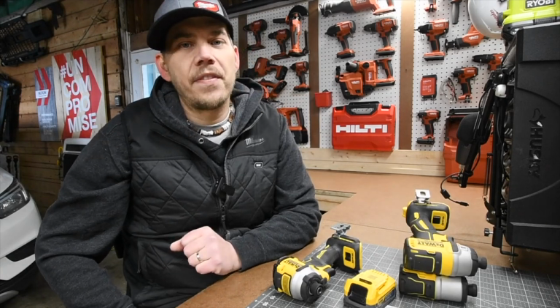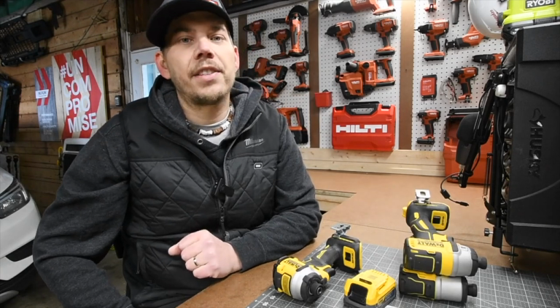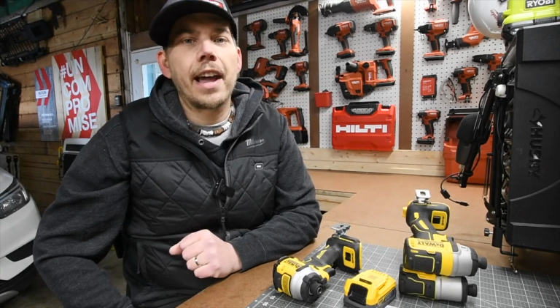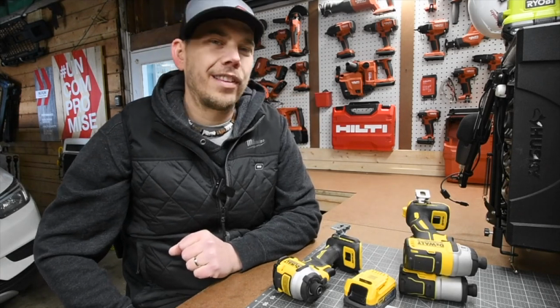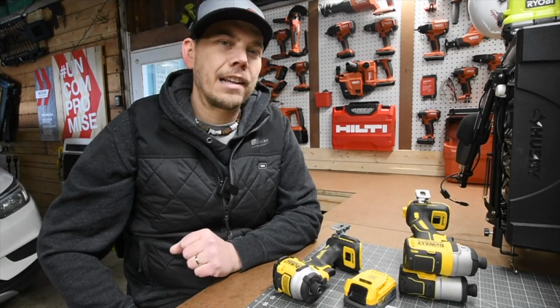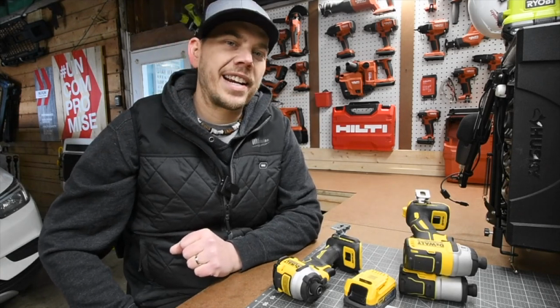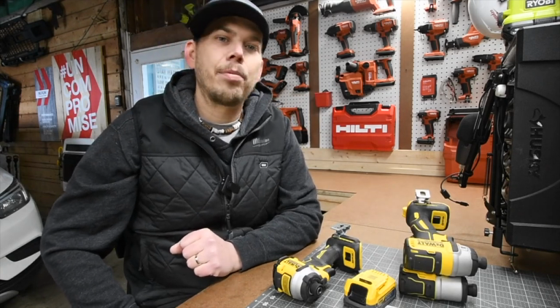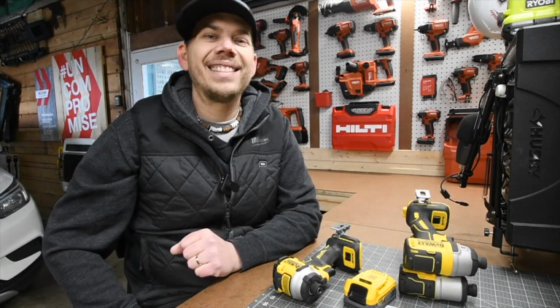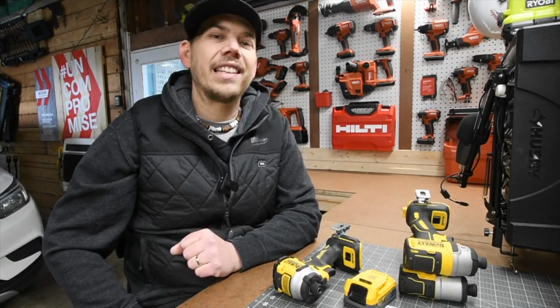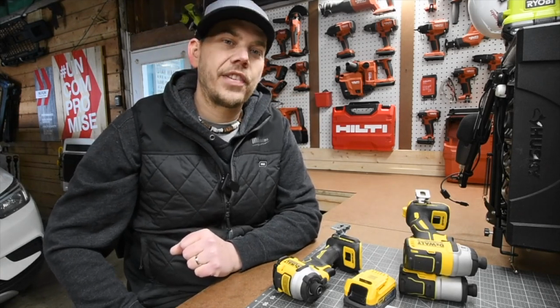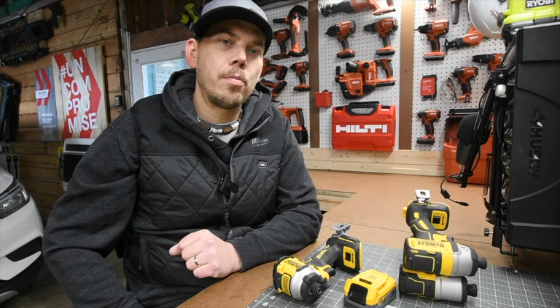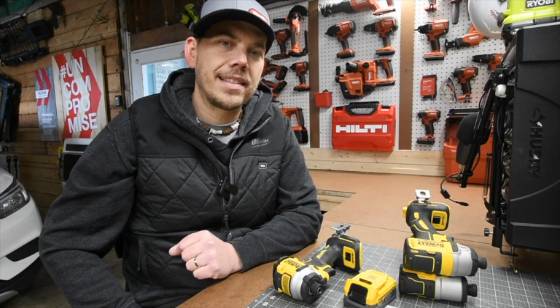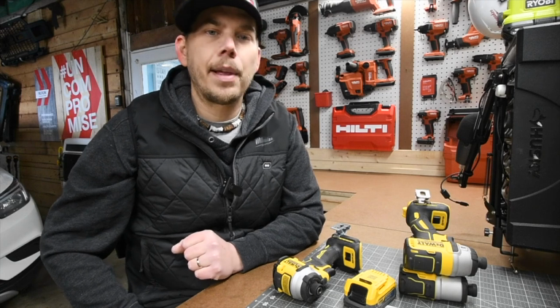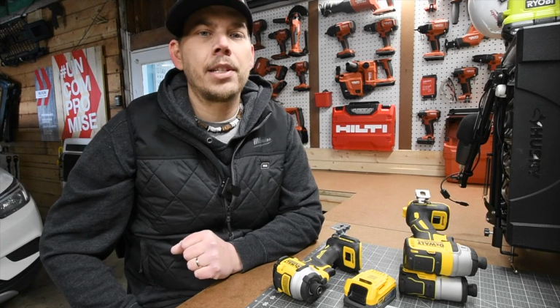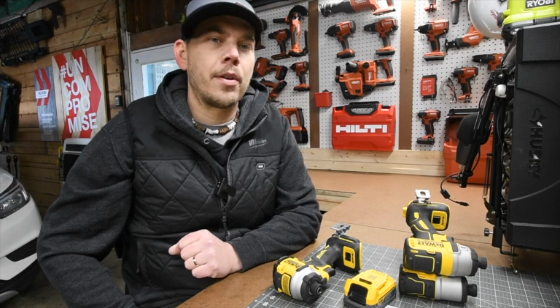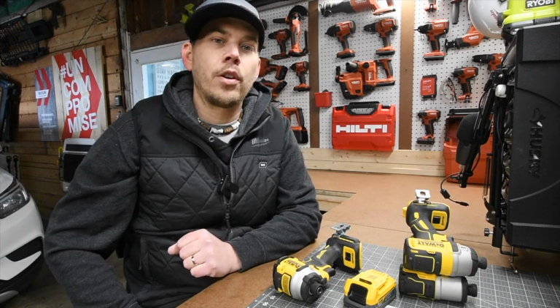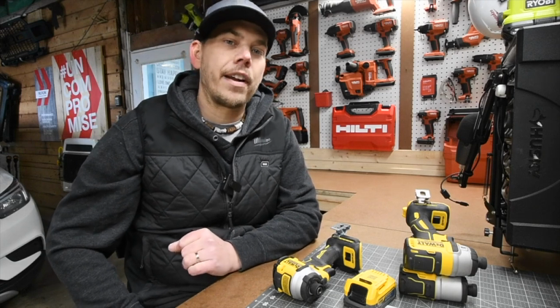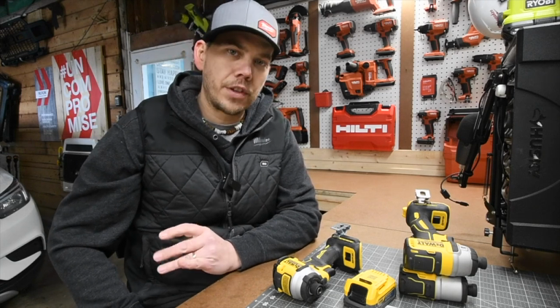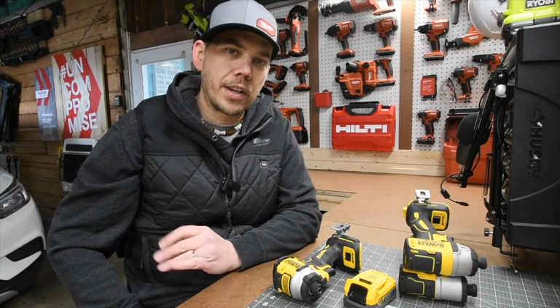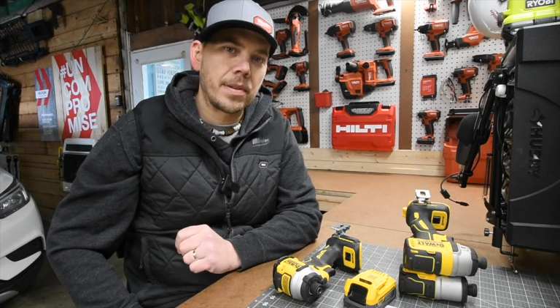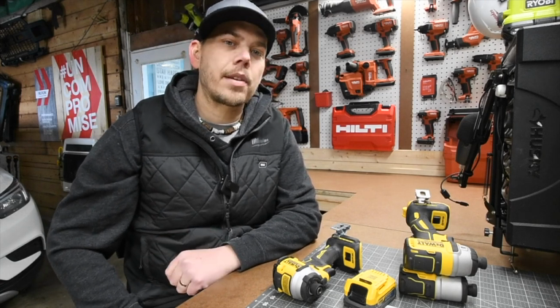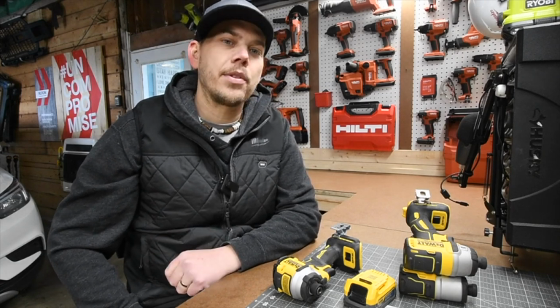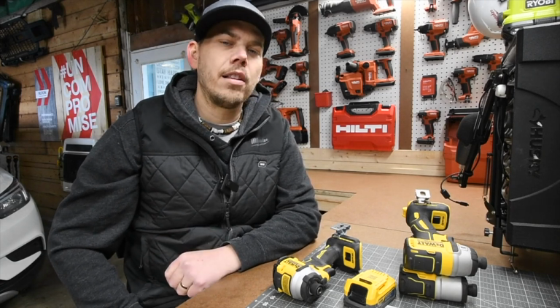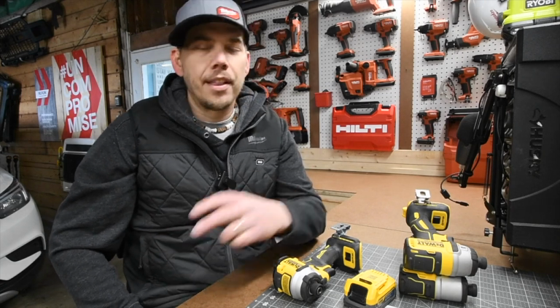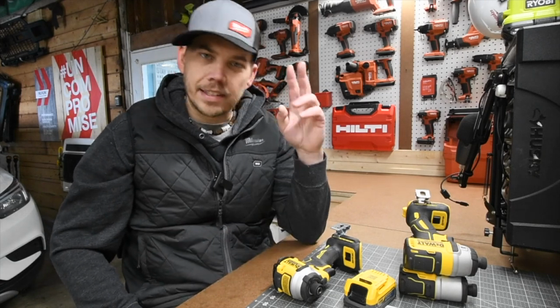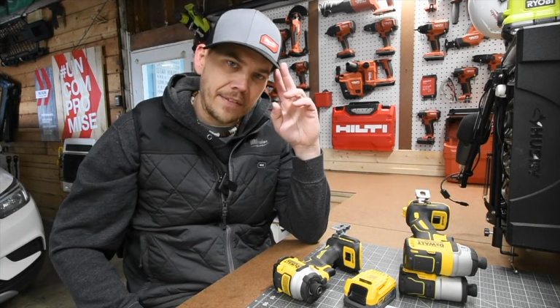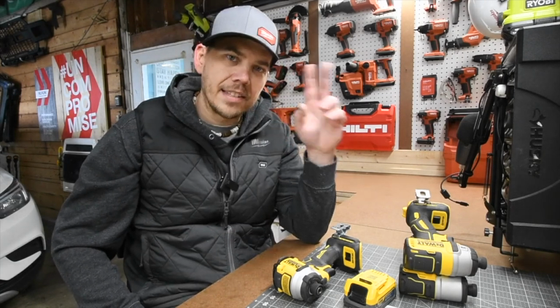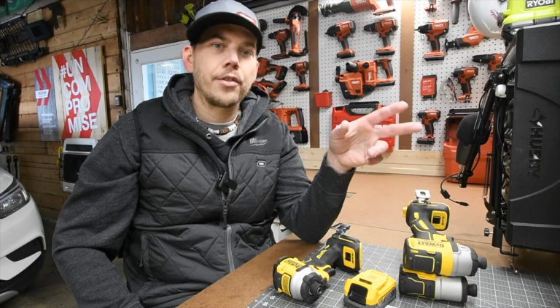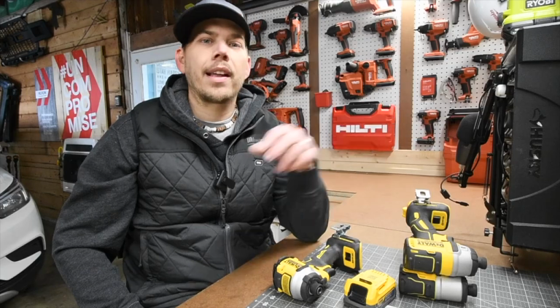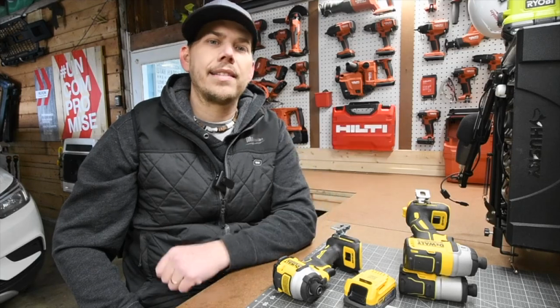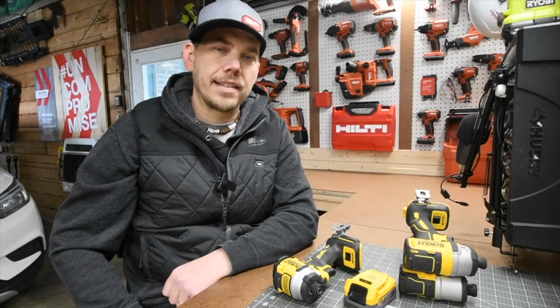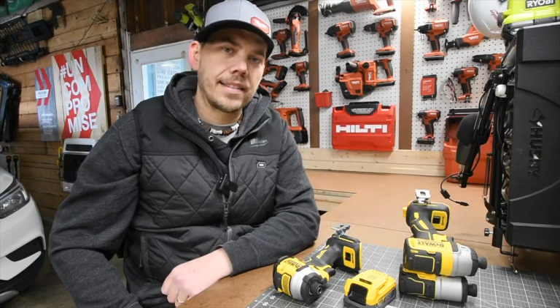That's pretty much it, guys. I hope you found this video helpful and entertaining. Please like this video, hit the bell button to be notified of future videos, and please subscribe to the channel. This is Dave Nicholas — thank you for tuning in, and I'll see you guys next time.